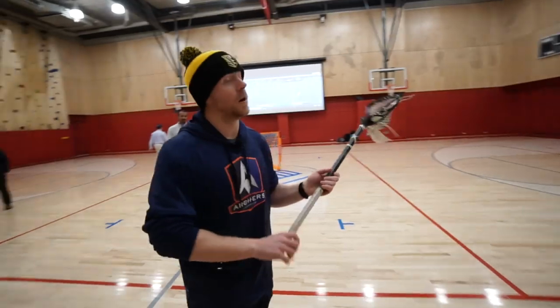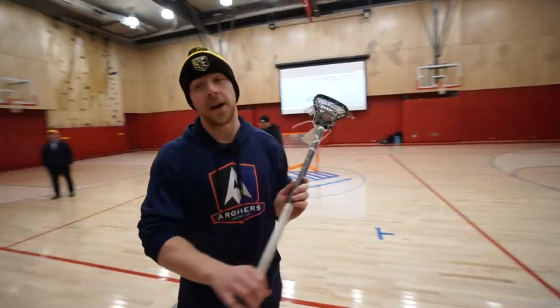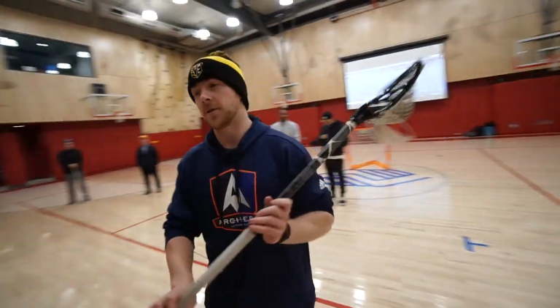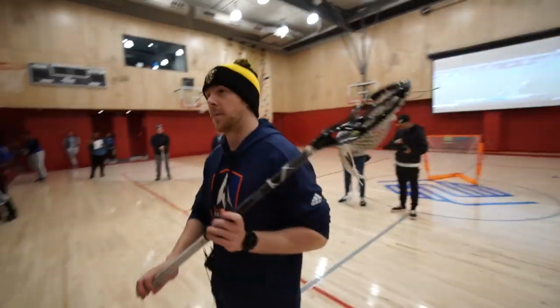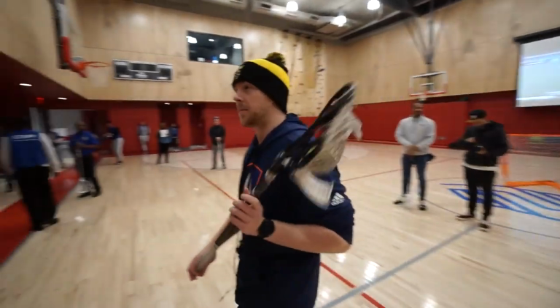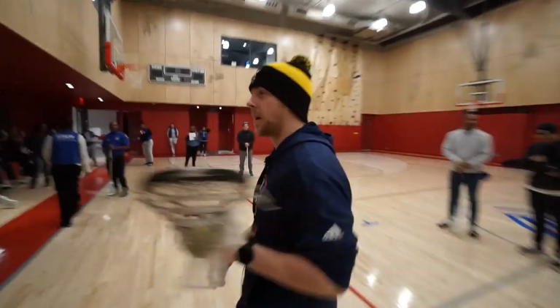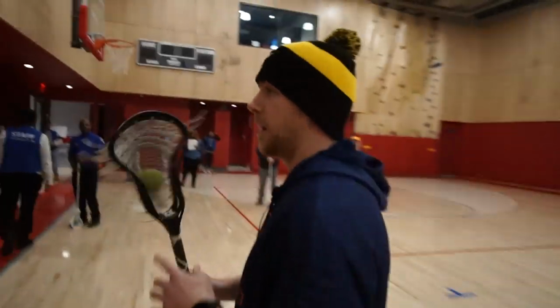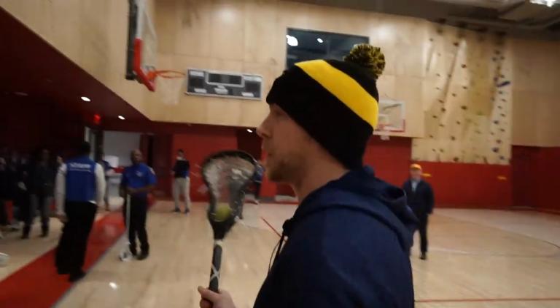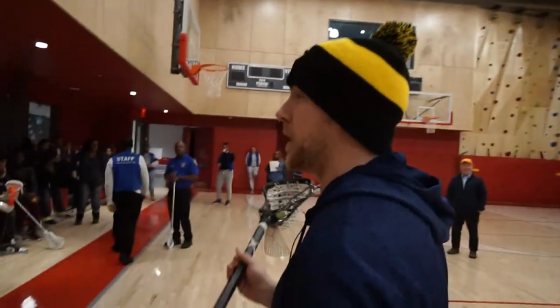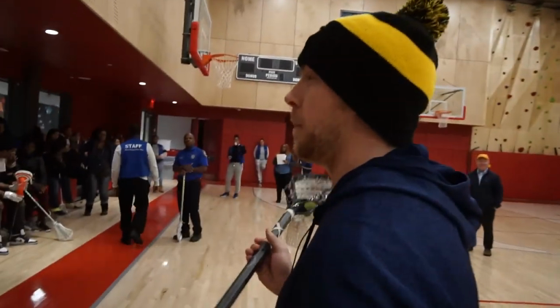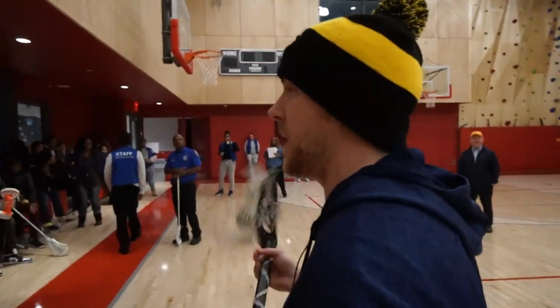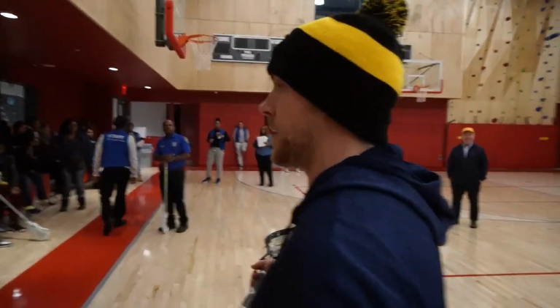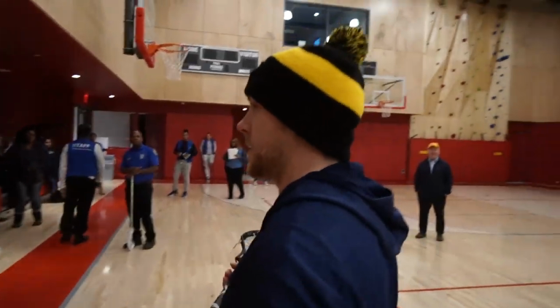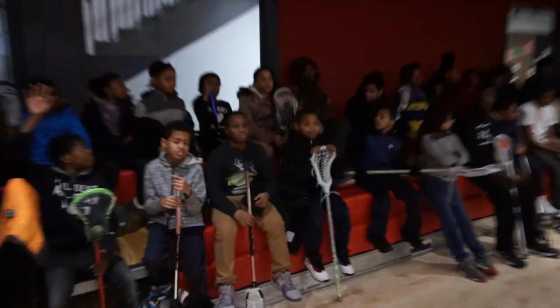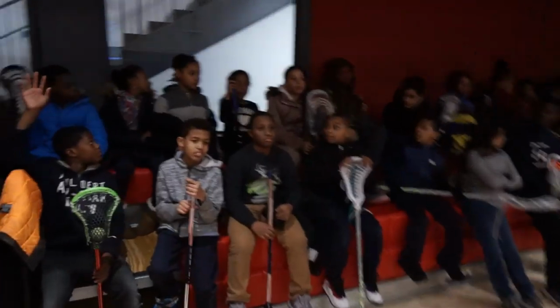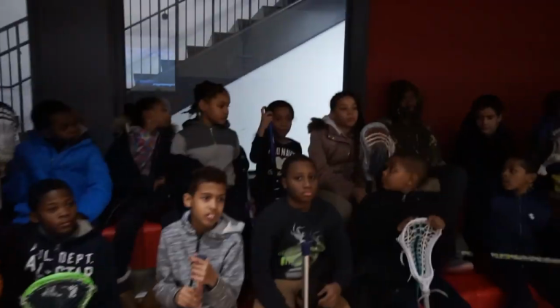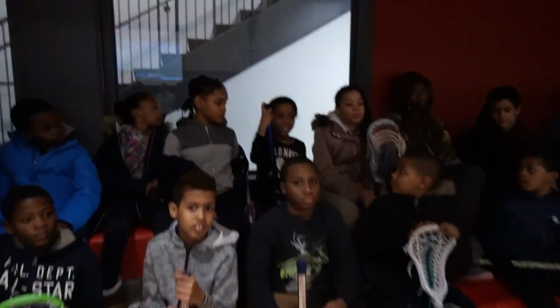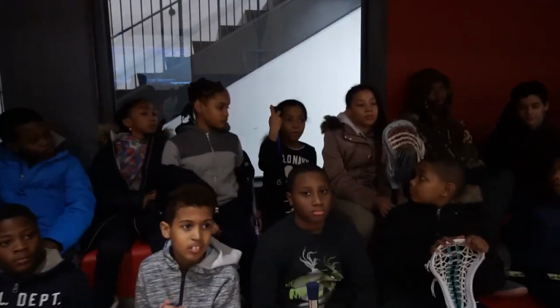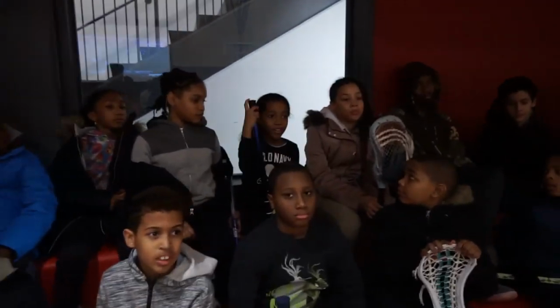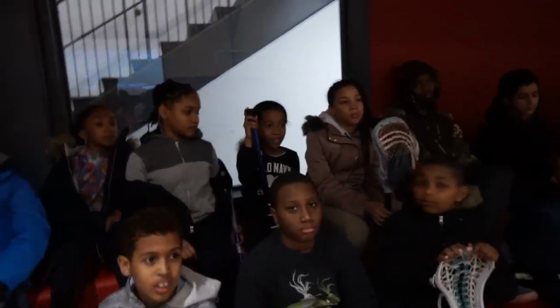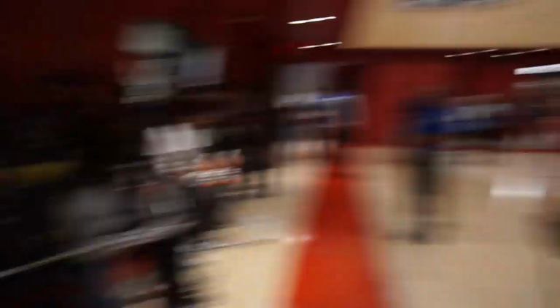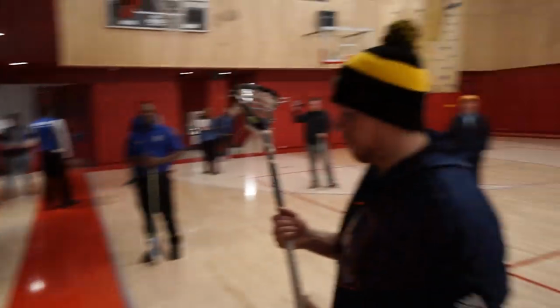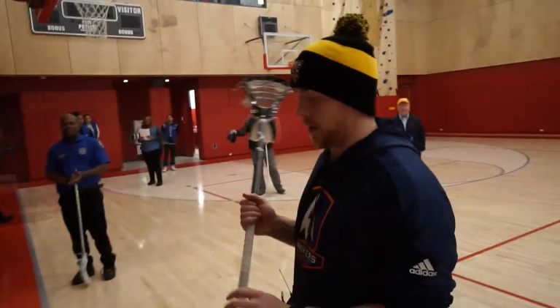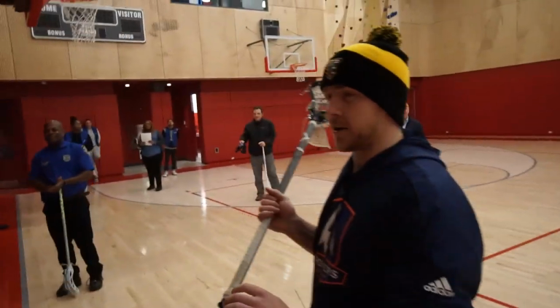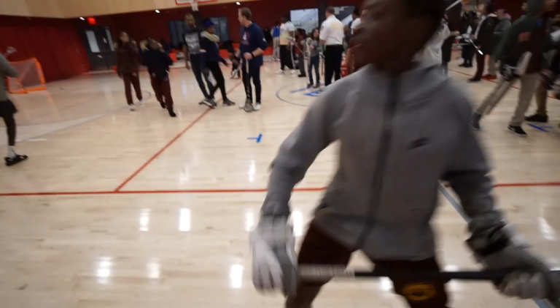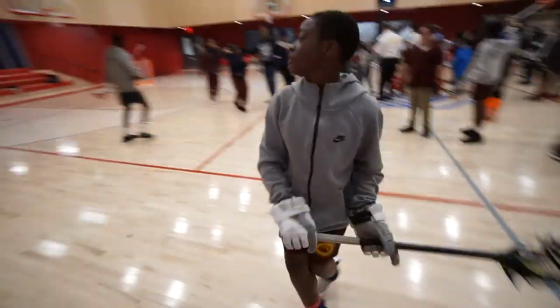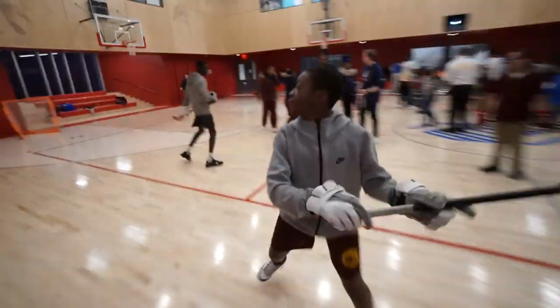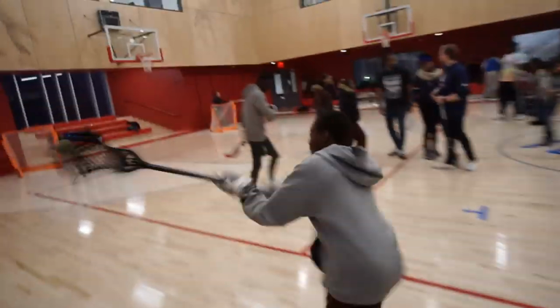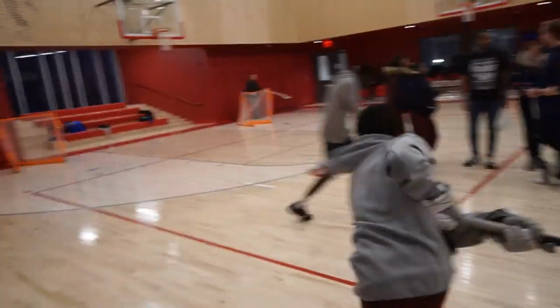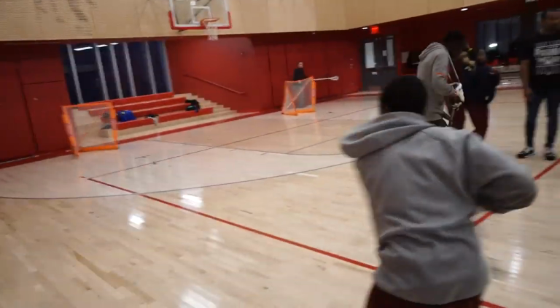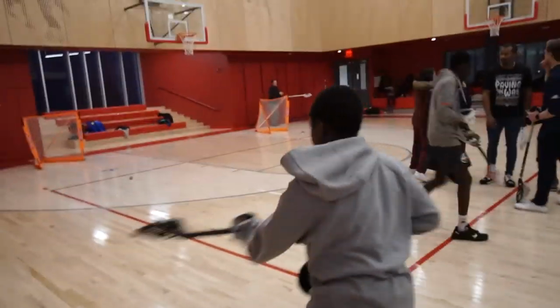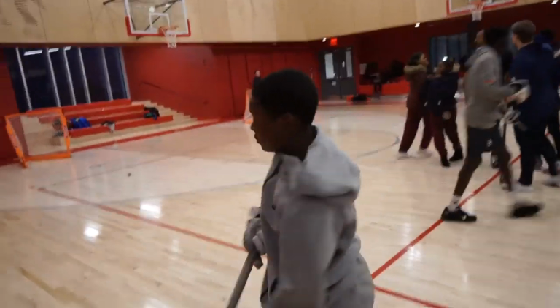Show of hands — who can remind me of the three P's? Pull, push, point. Pull, push, and point. Awesome. Nice!